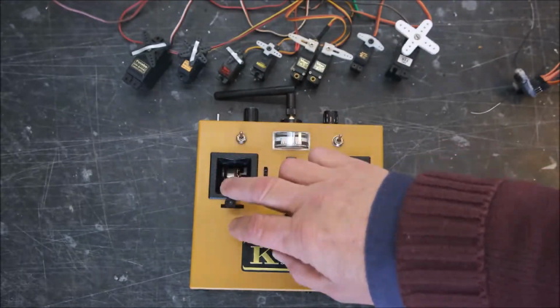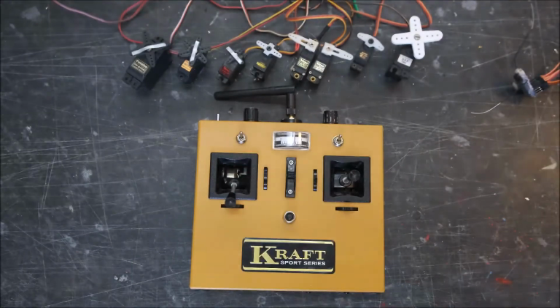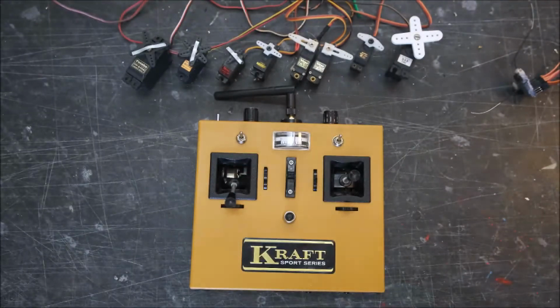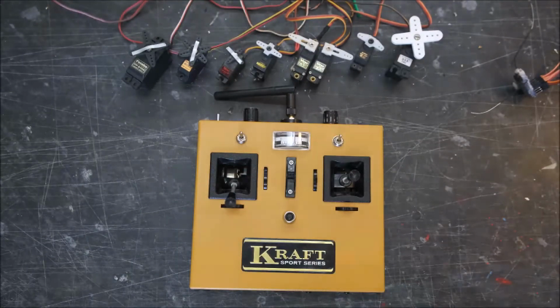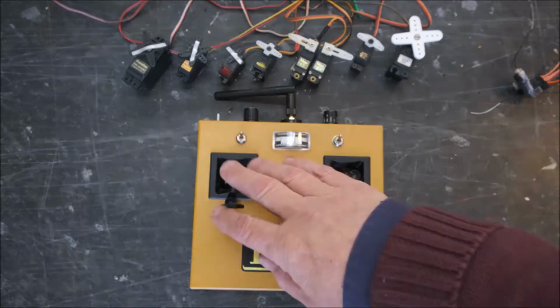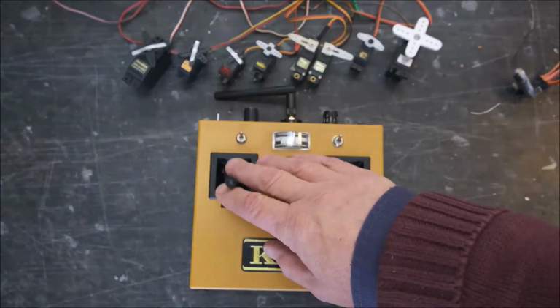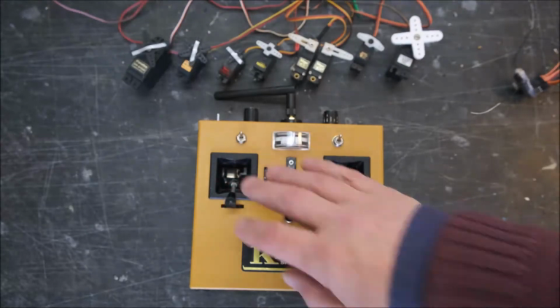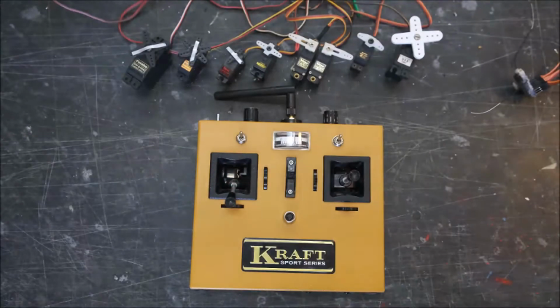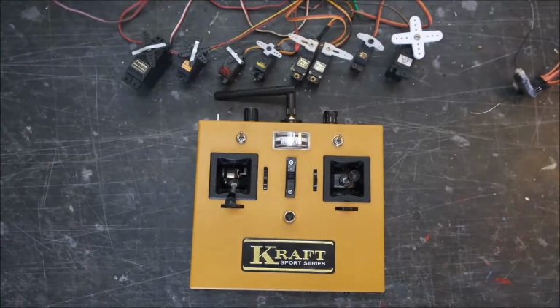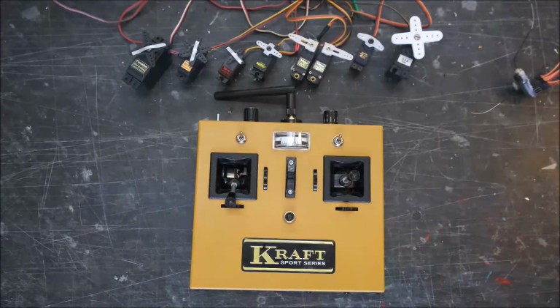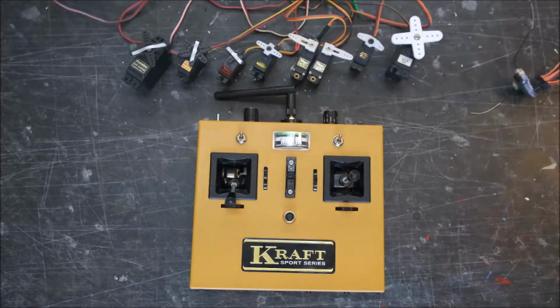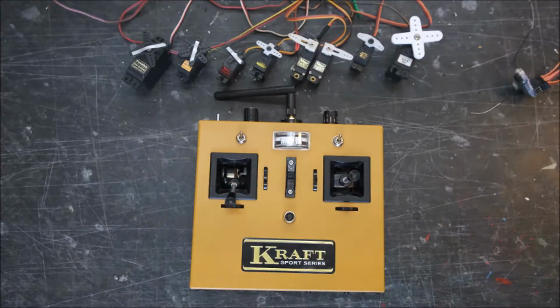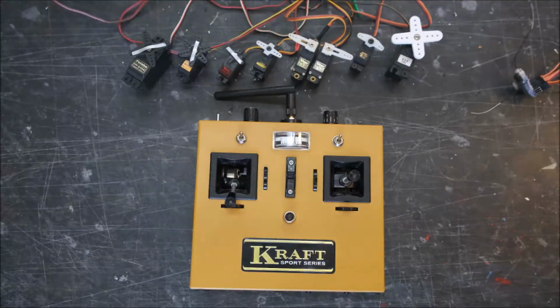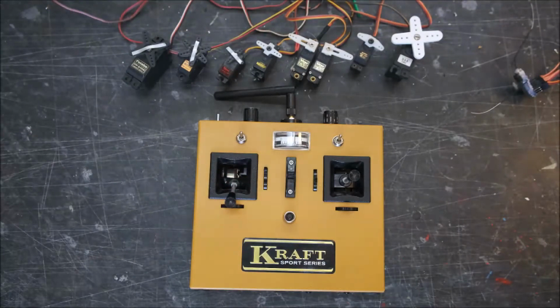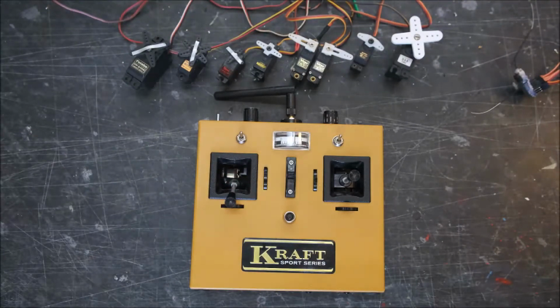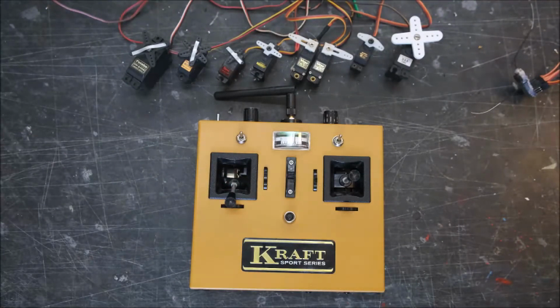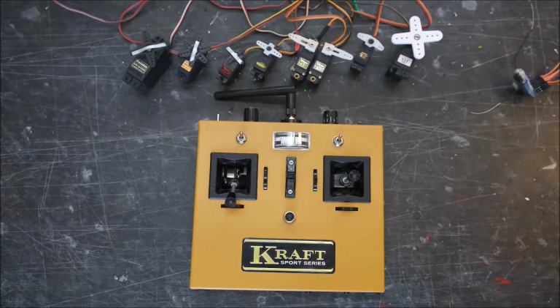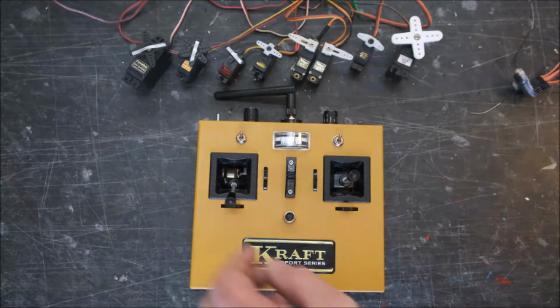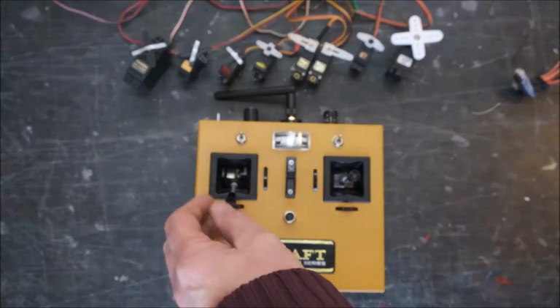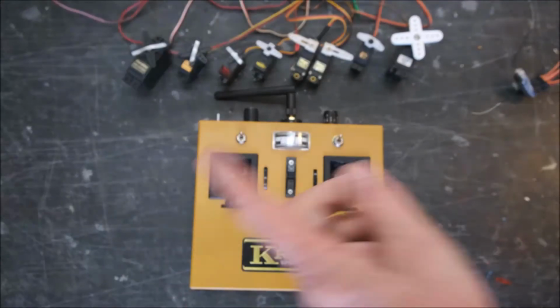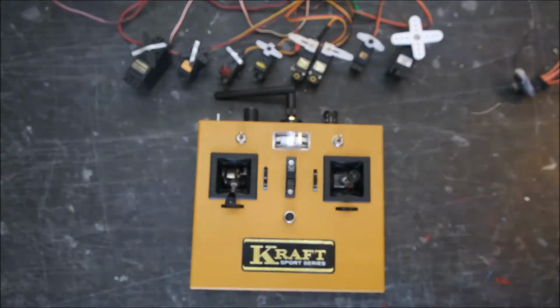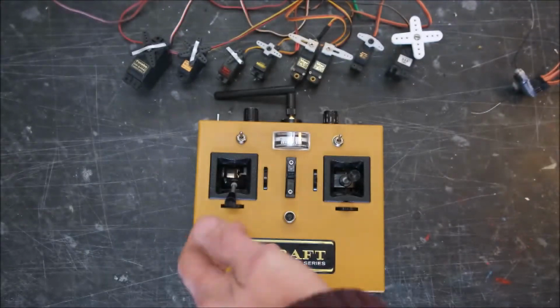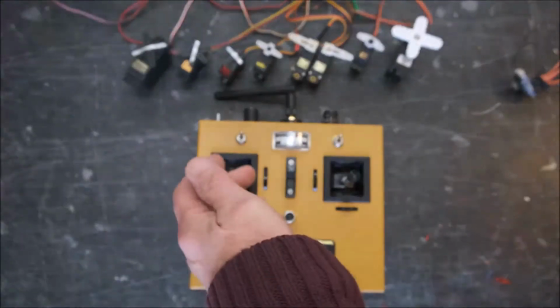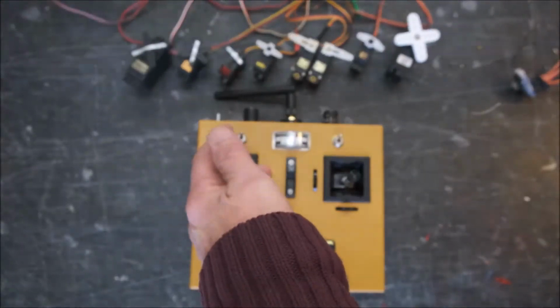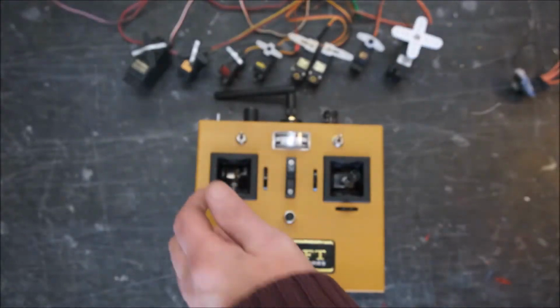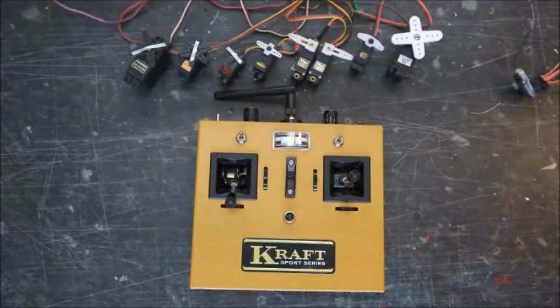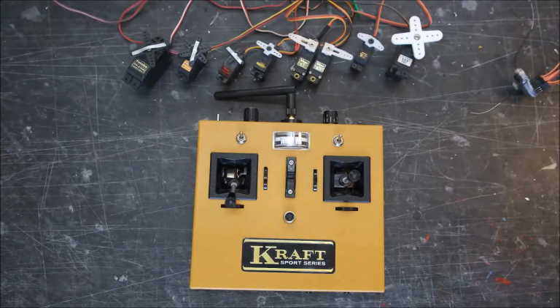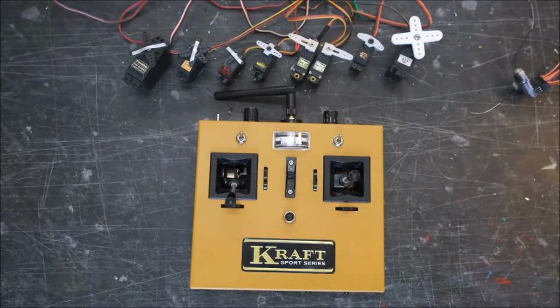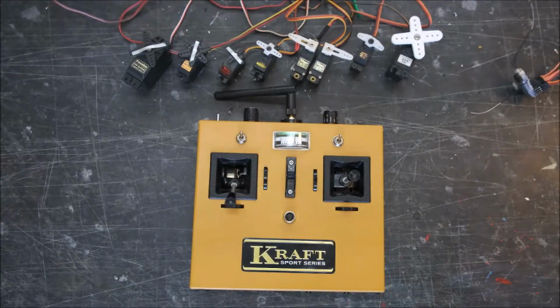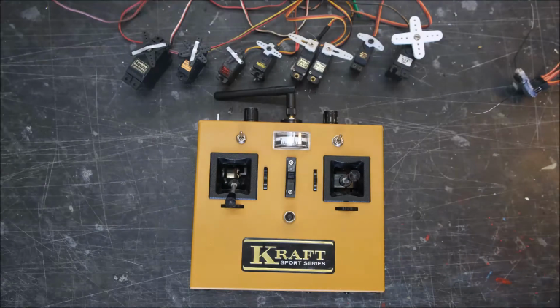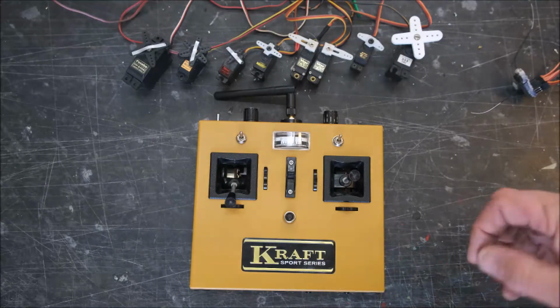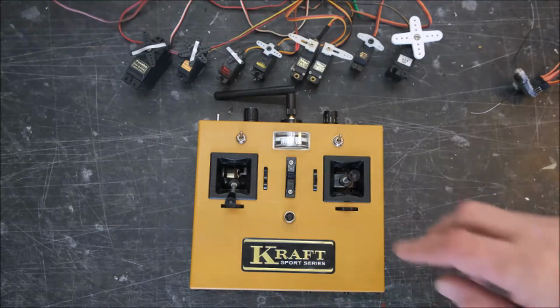So if I bring the throttle stick back it should now start moving — which it does. It's a safety feature which is incorporated so that if you're flying with electric models, the motor's not suddenly going to start up if you accidentally leave the throttle high when you power up.